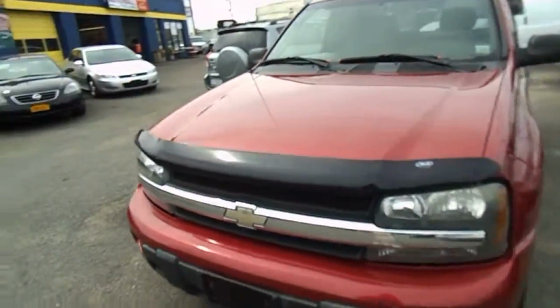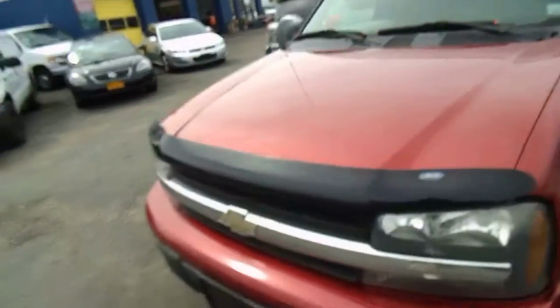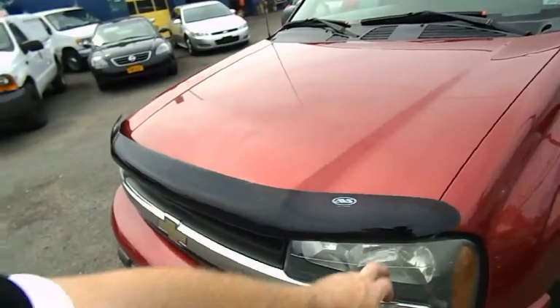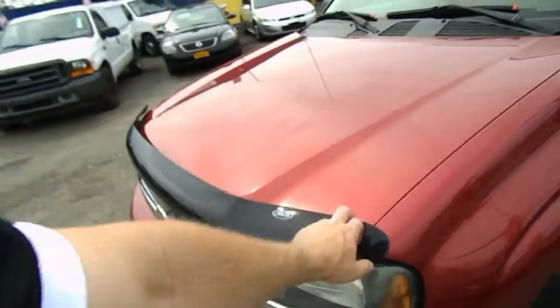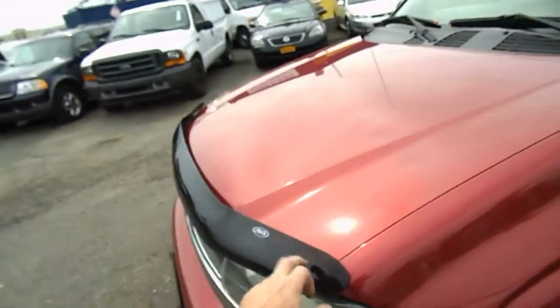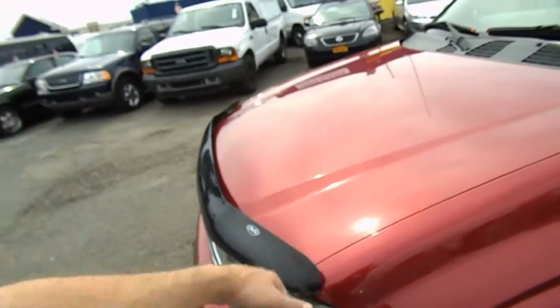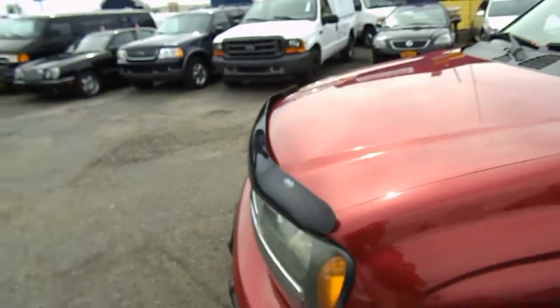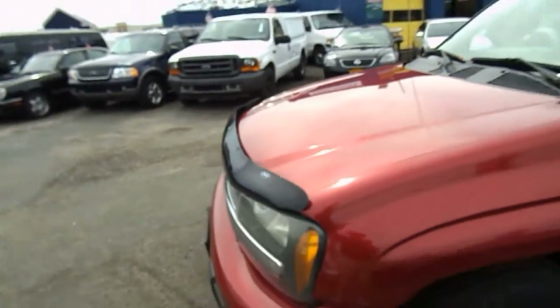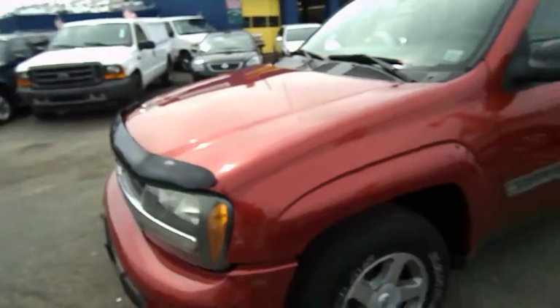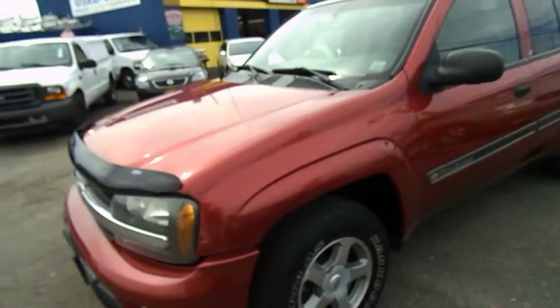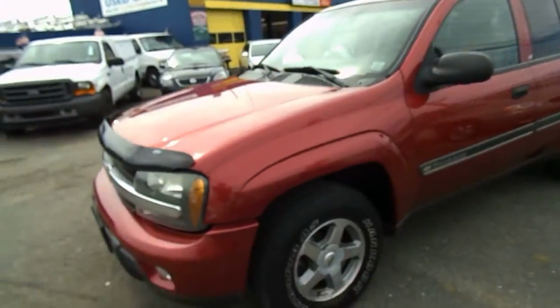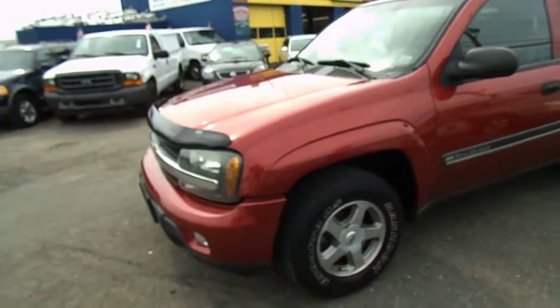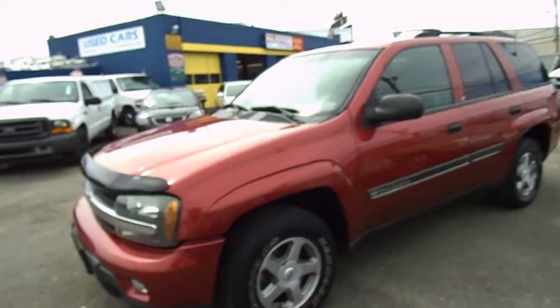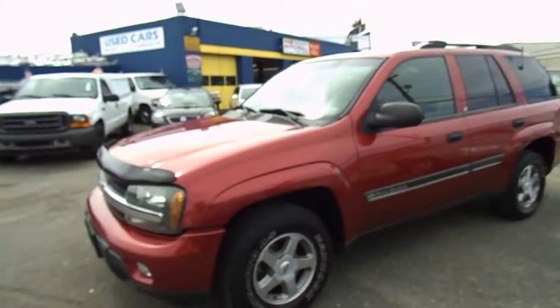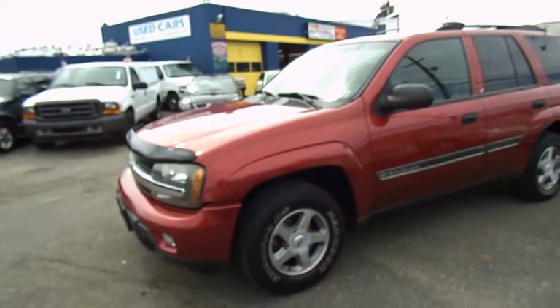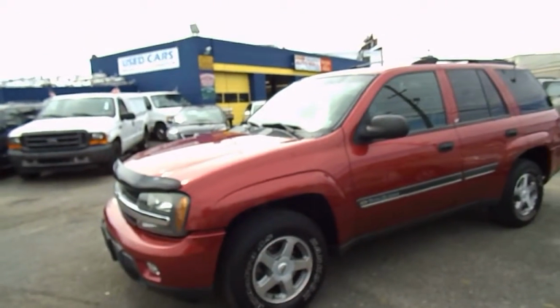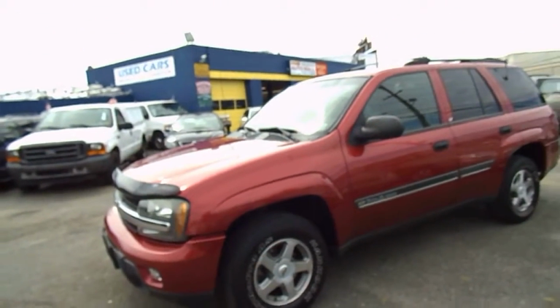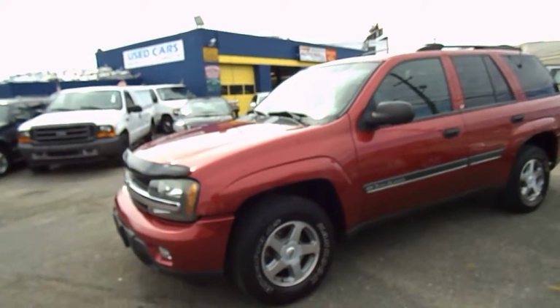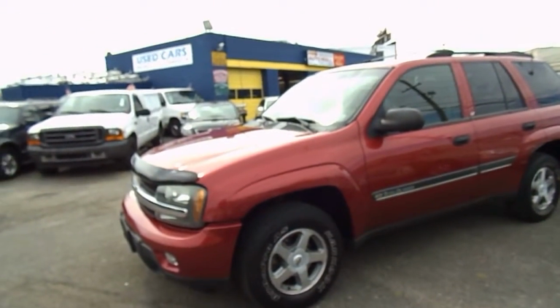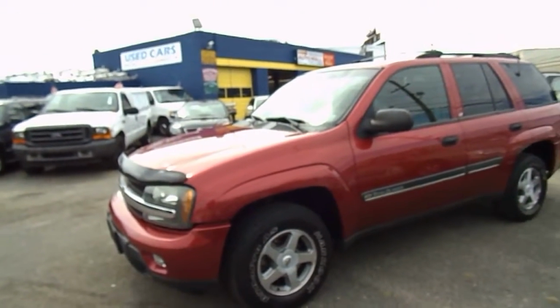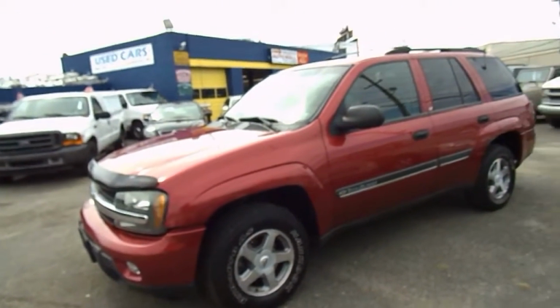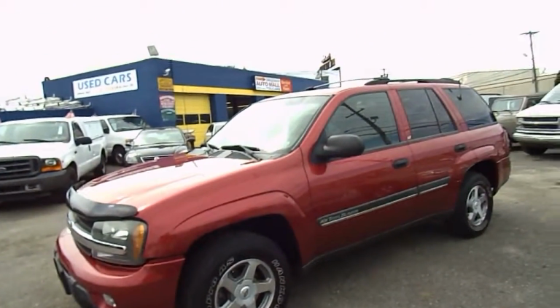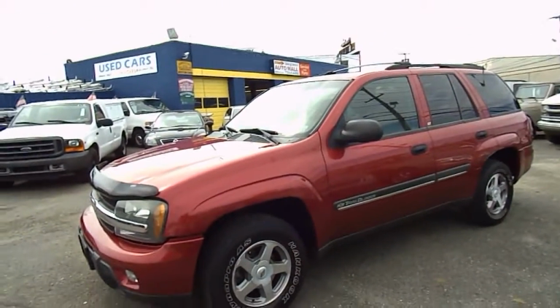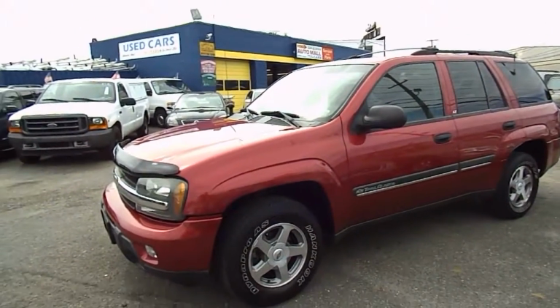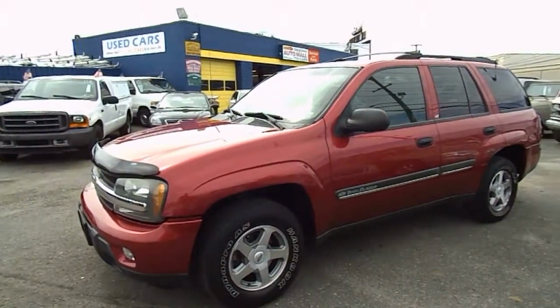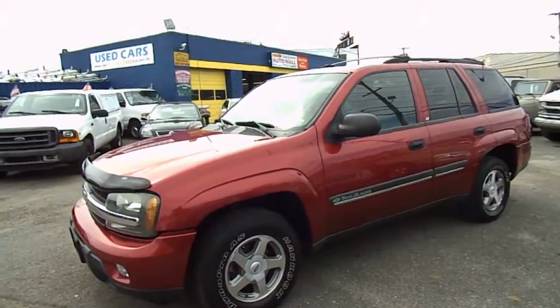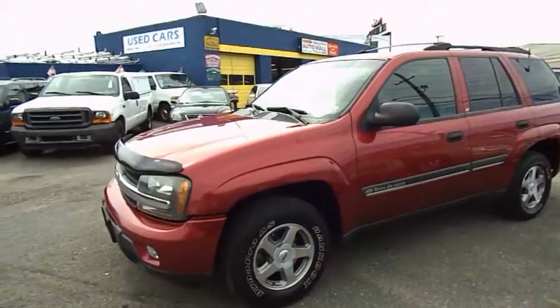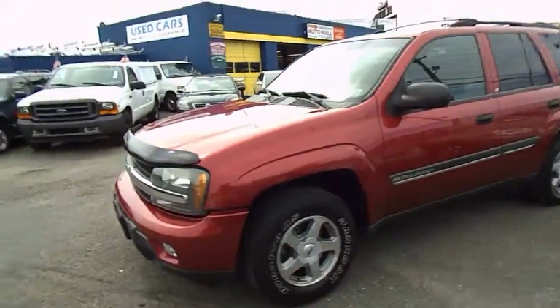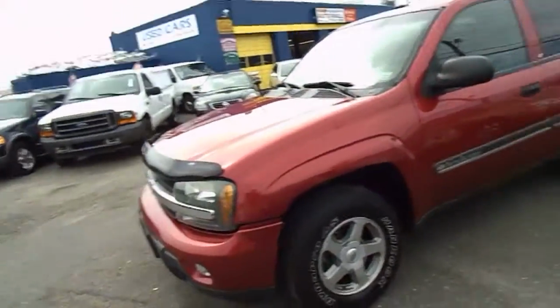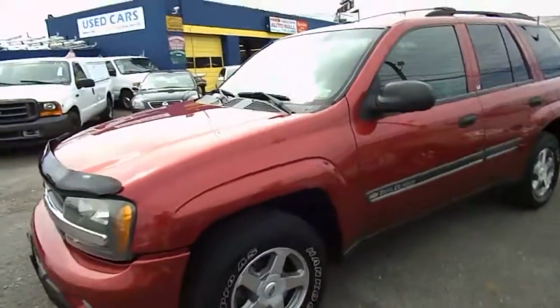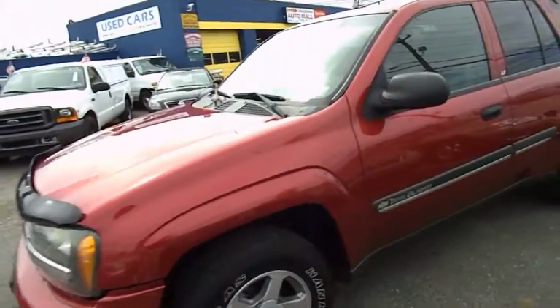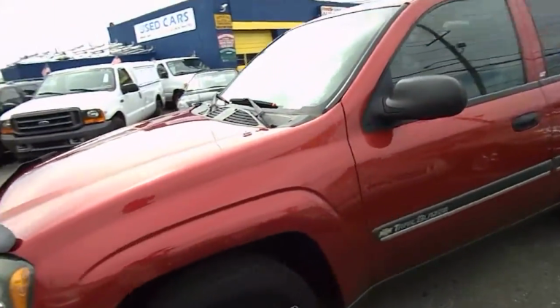You've got a black bug guard. This truck also comes with an aftermarket keyless entry system and alarm.